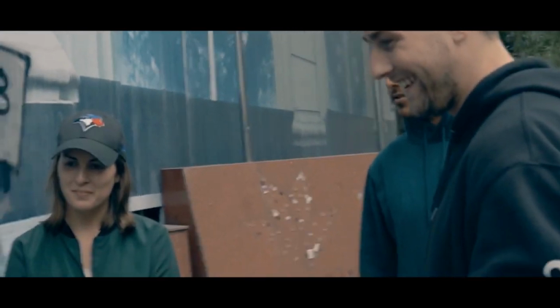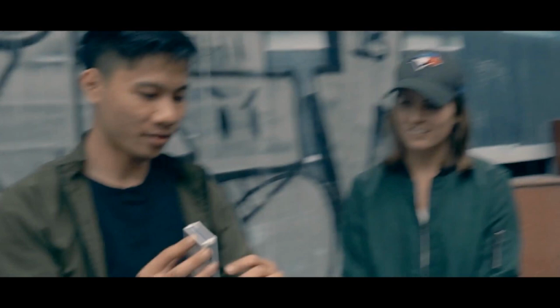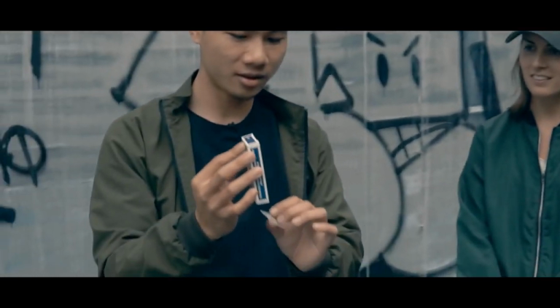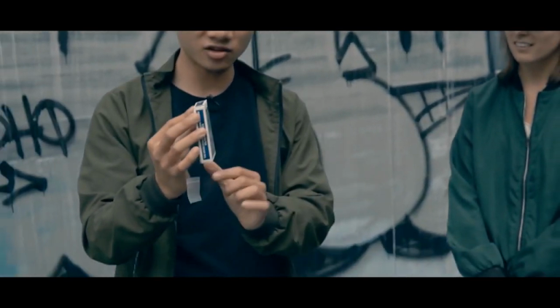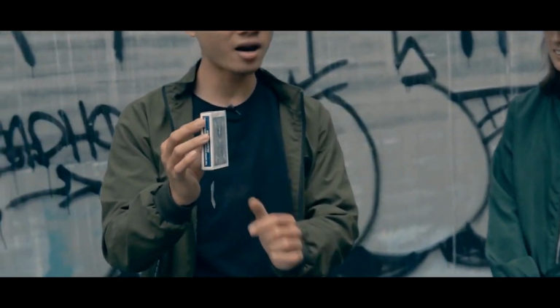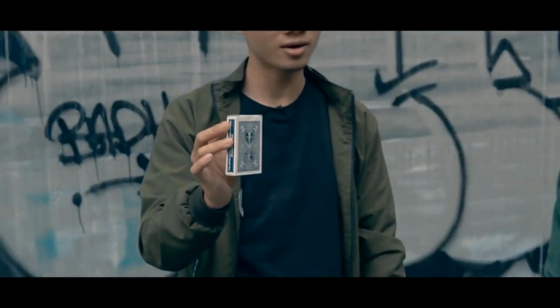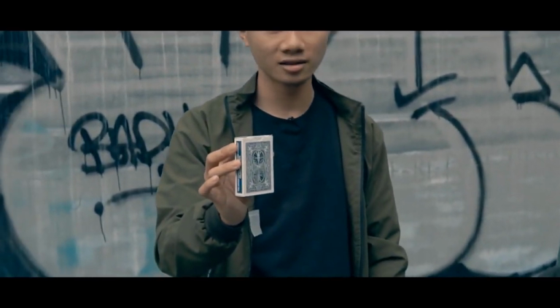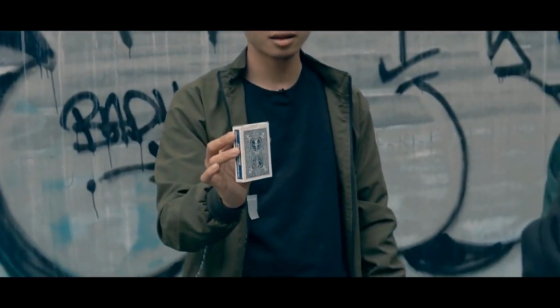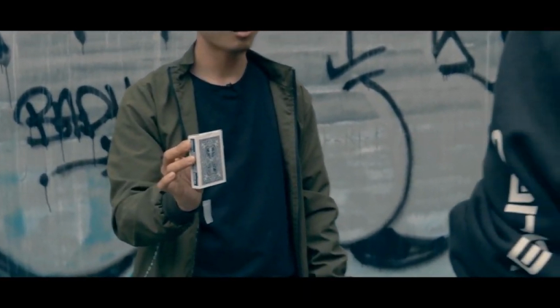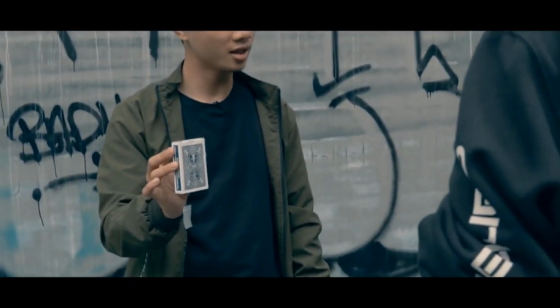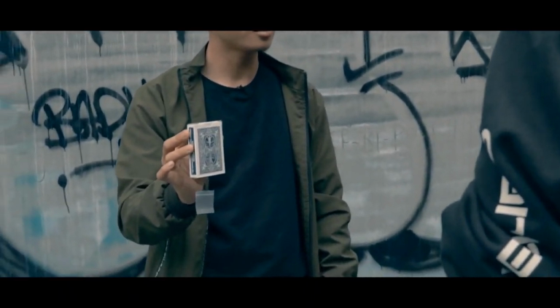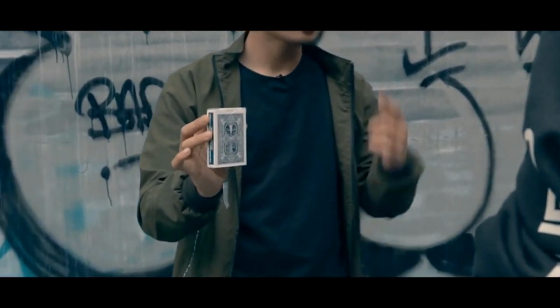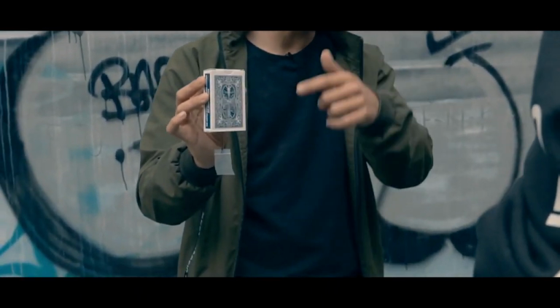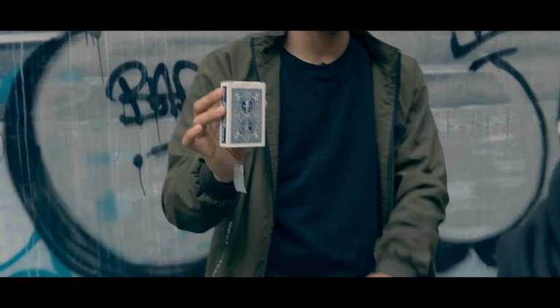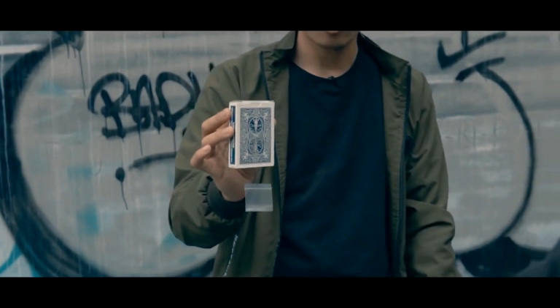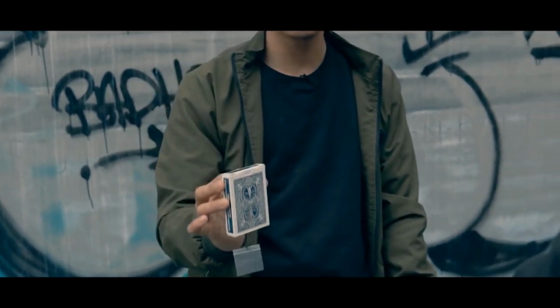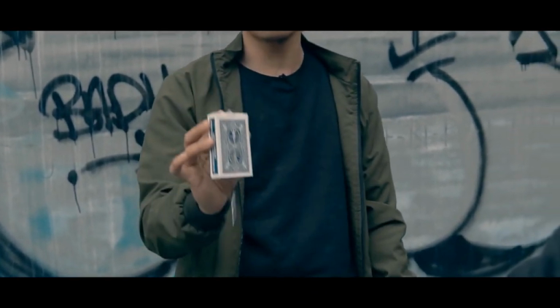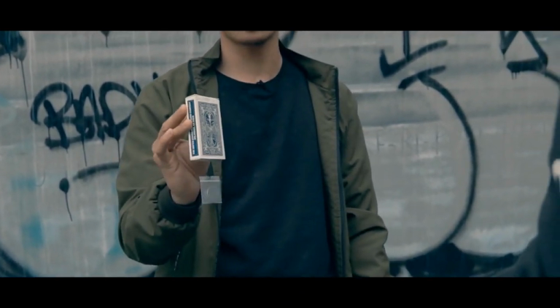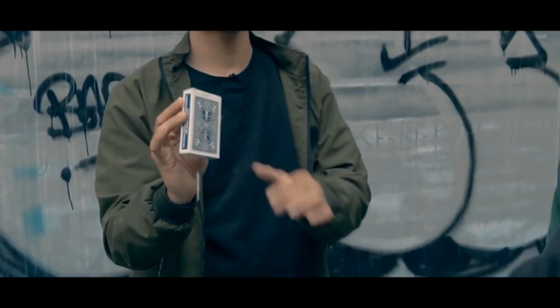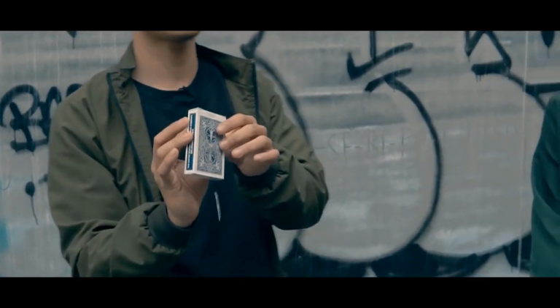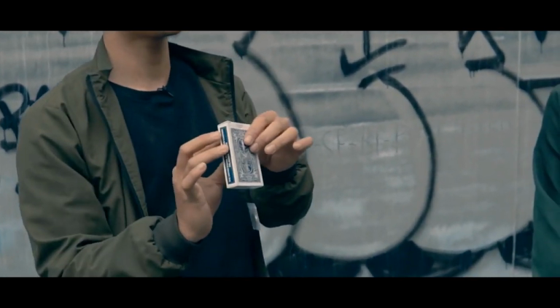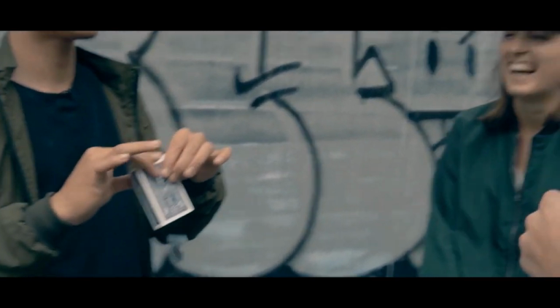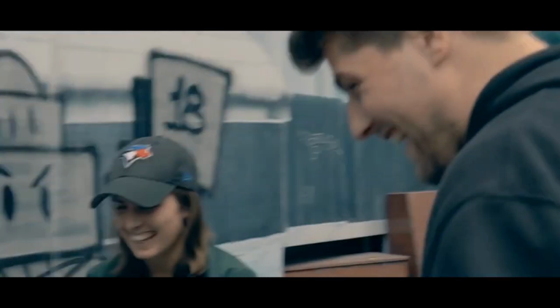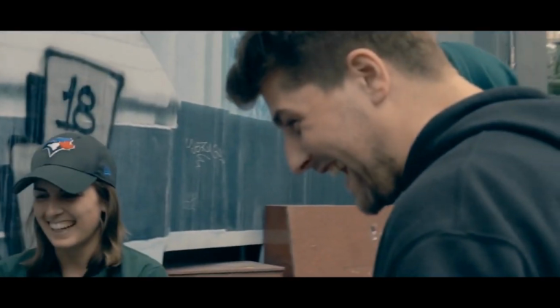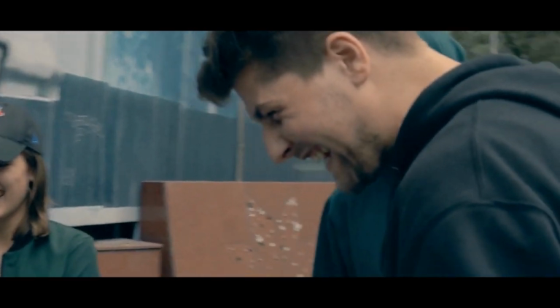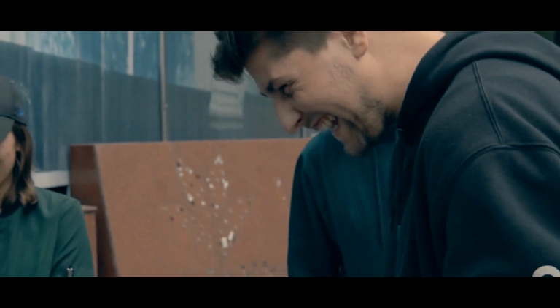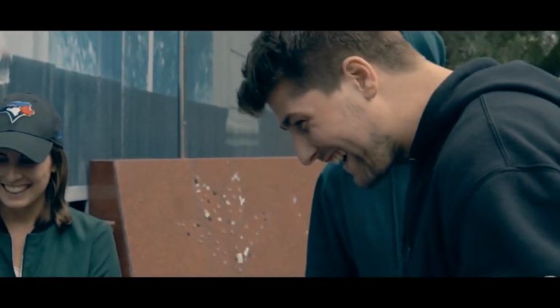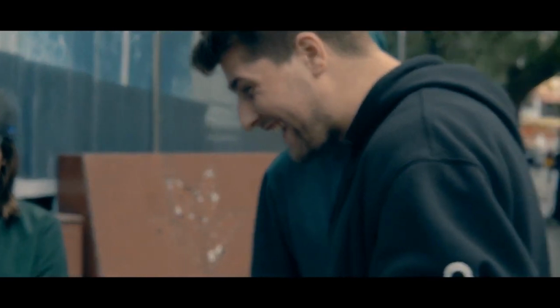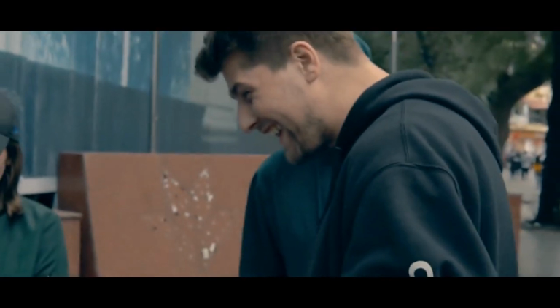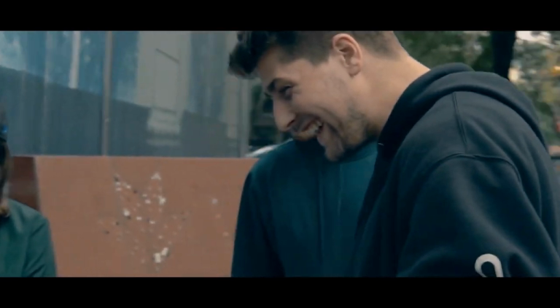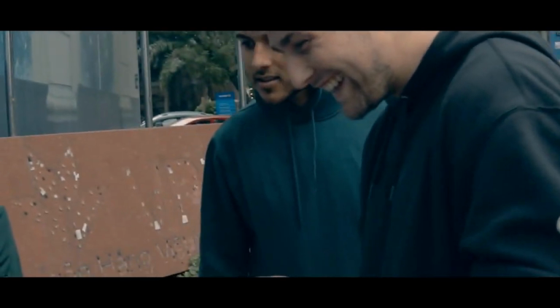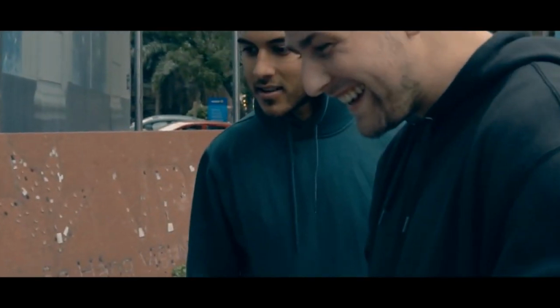Here we go. You see the zip back right there? You see? Yeah, keep your eye on this — one, two, and three. You see your signature, right?